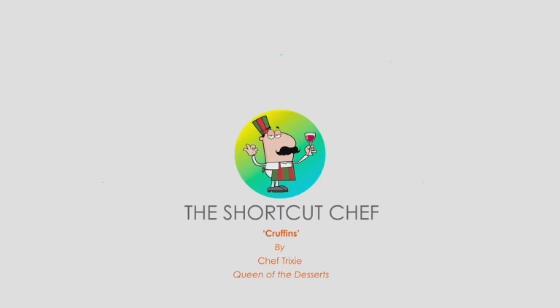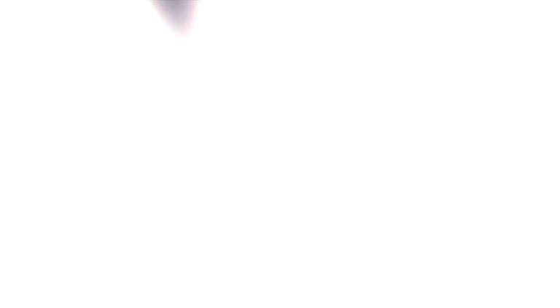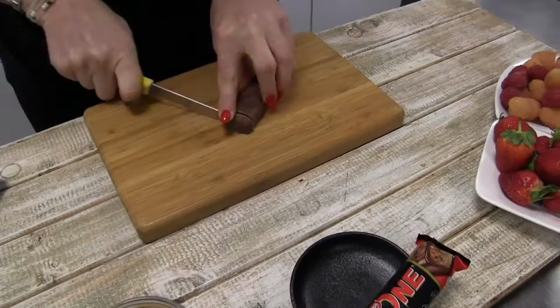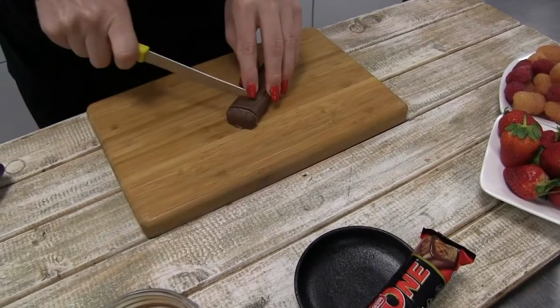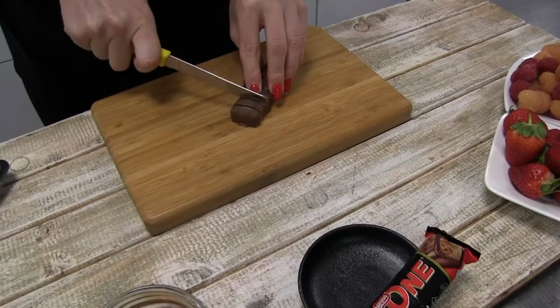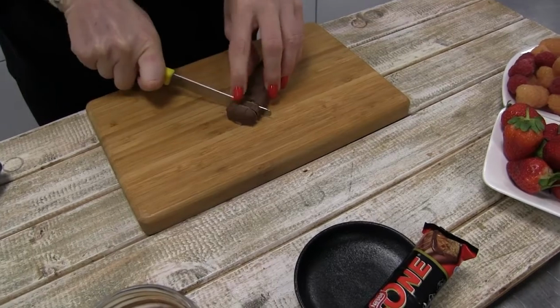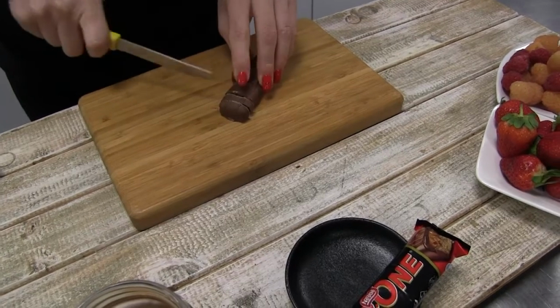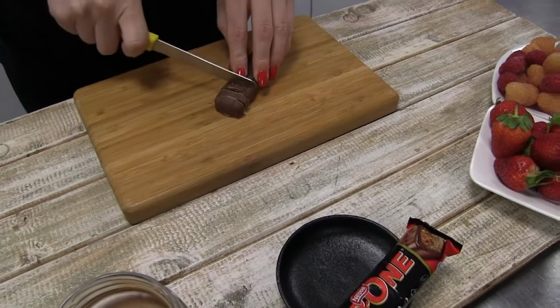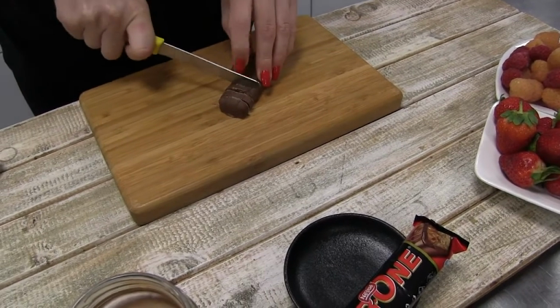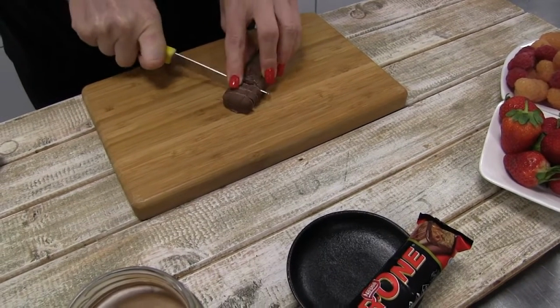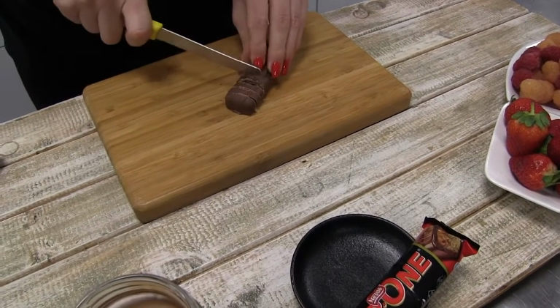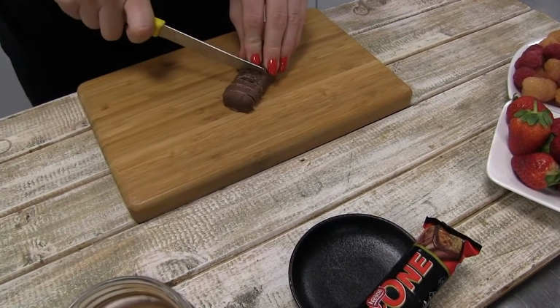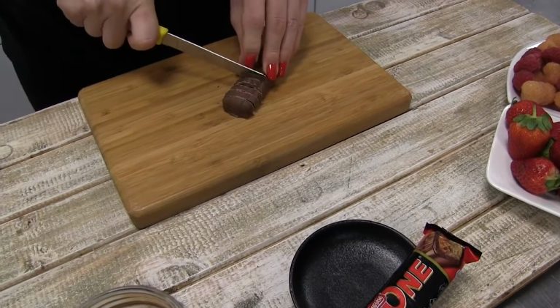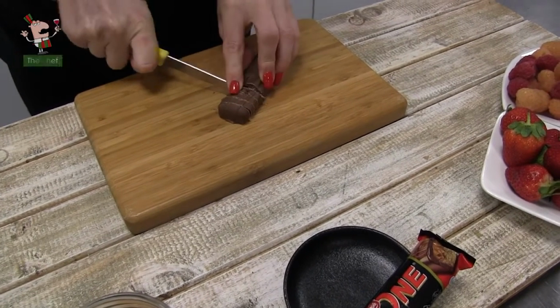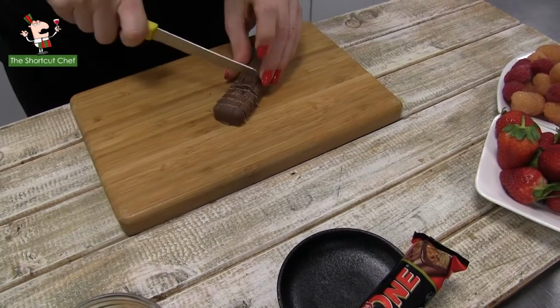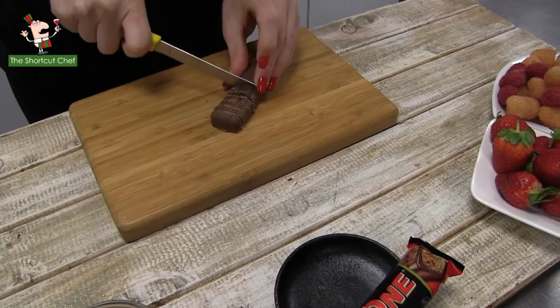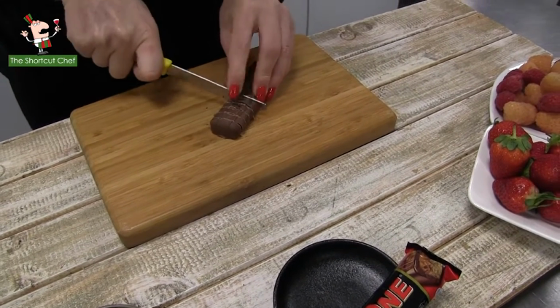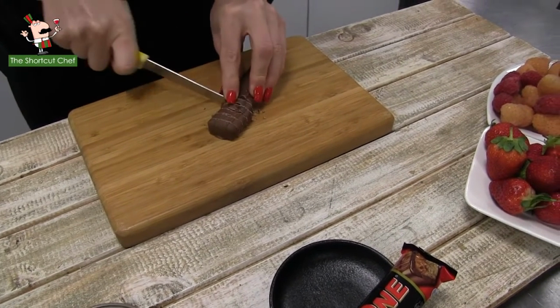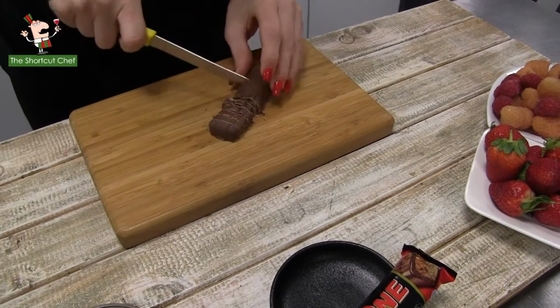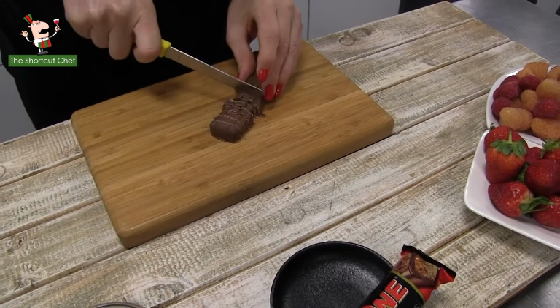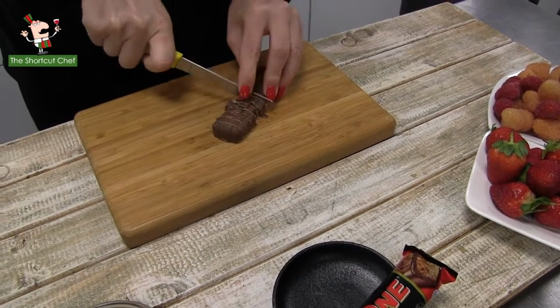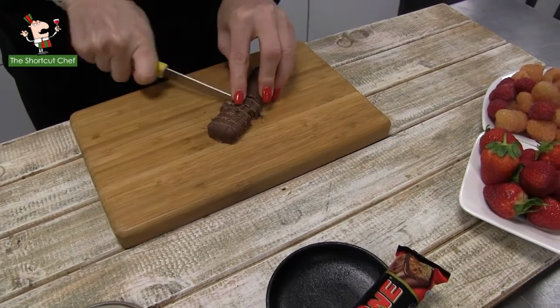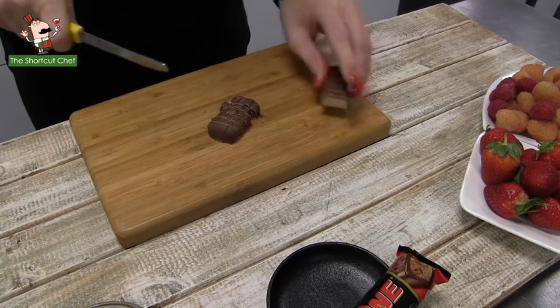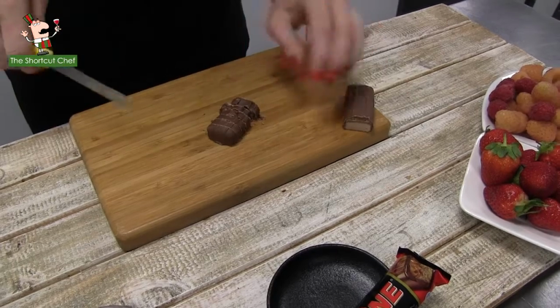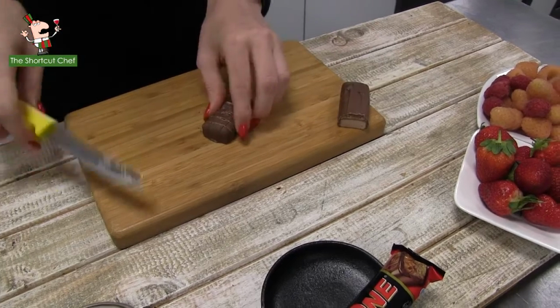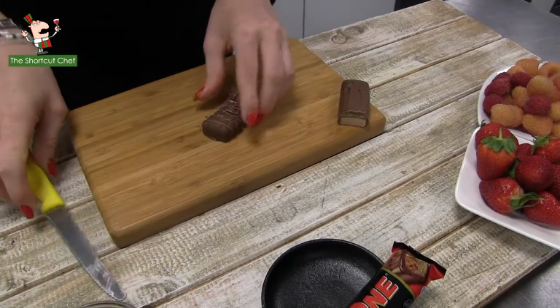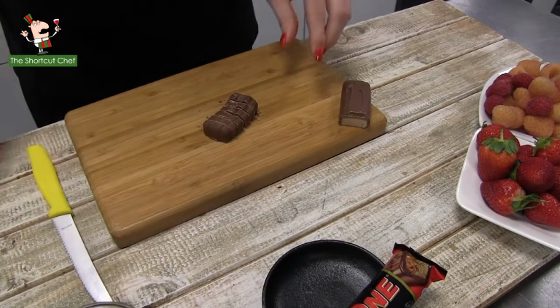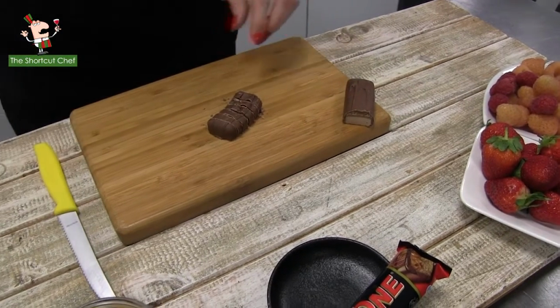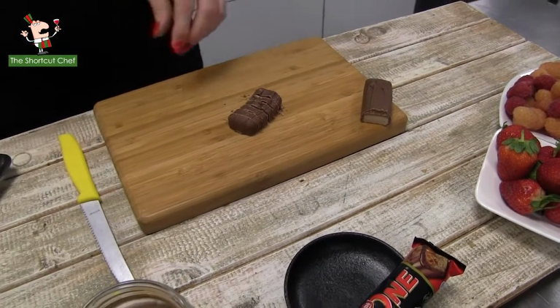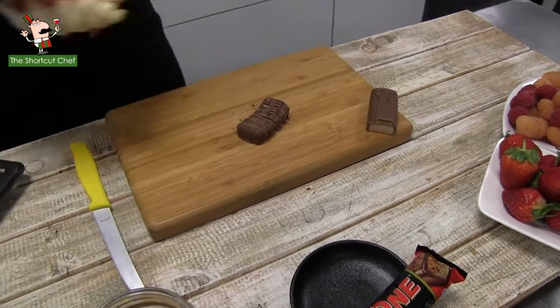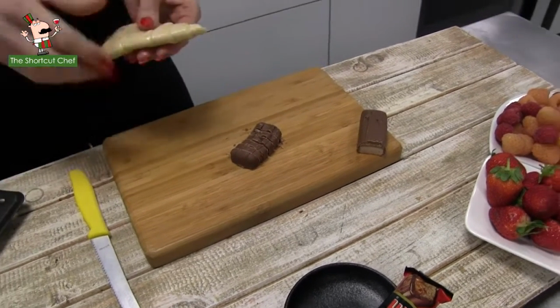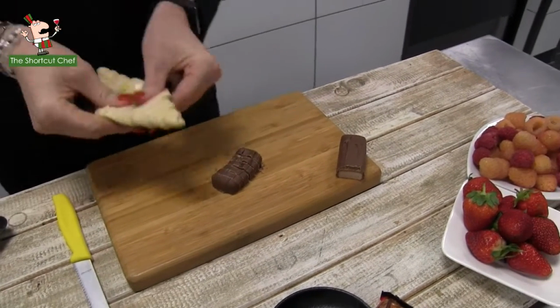All right, we're back in the kitchen with Chef Trixie, the queen of desserts, and today she's making cruffins, which is a nice mixture or a hybrid between croissants and muffins.